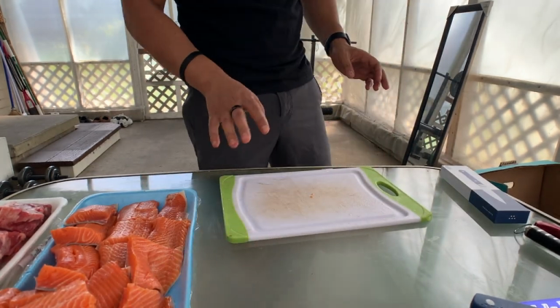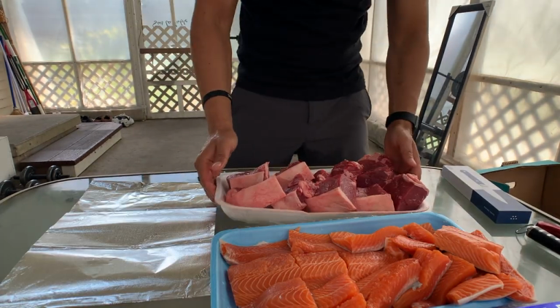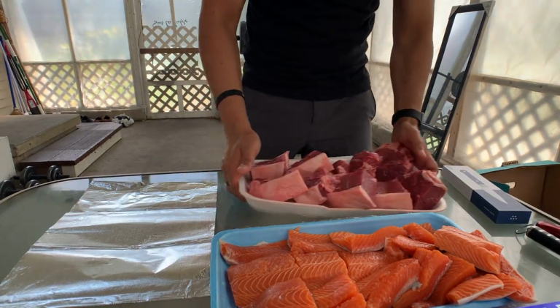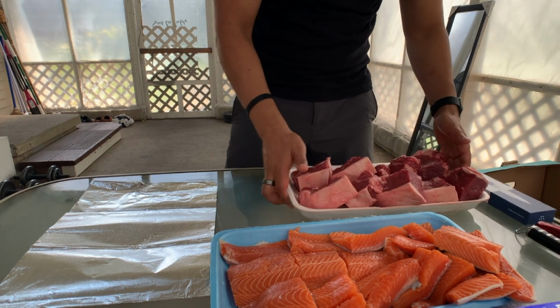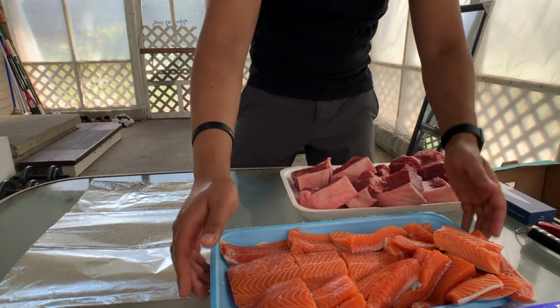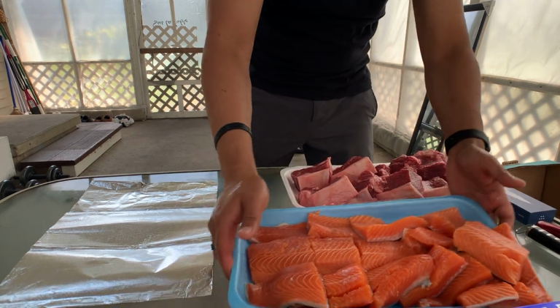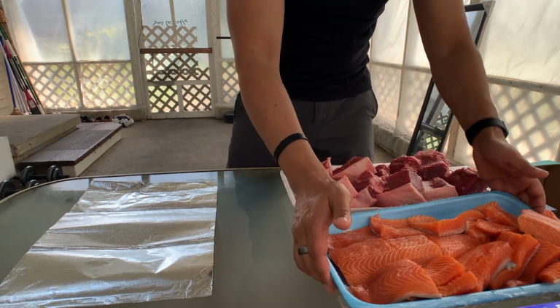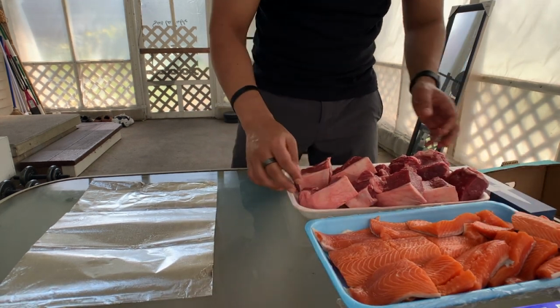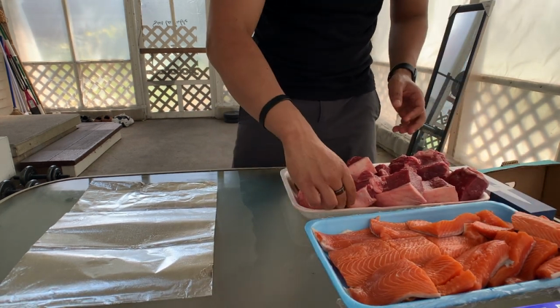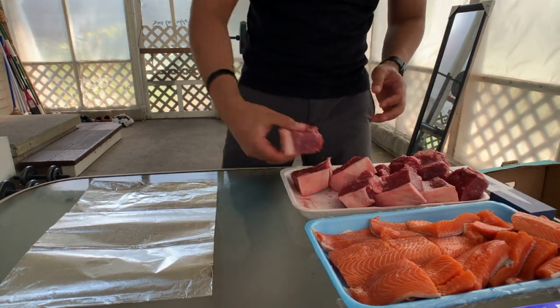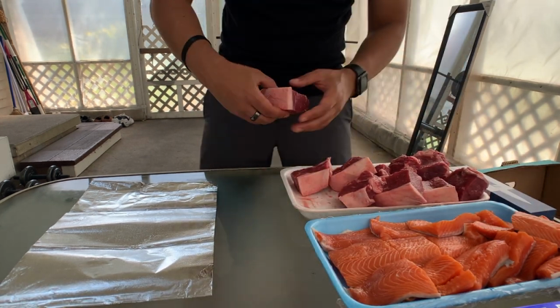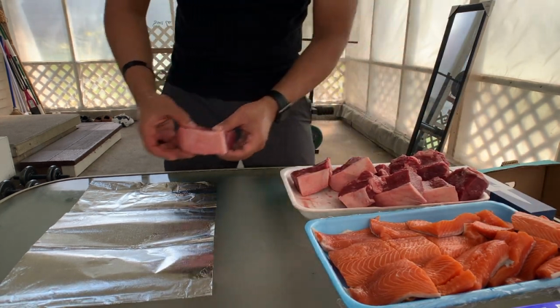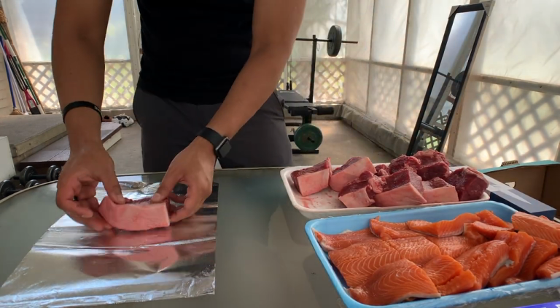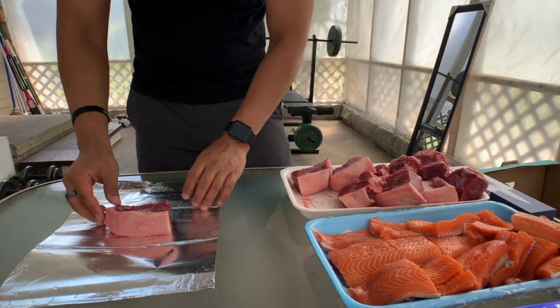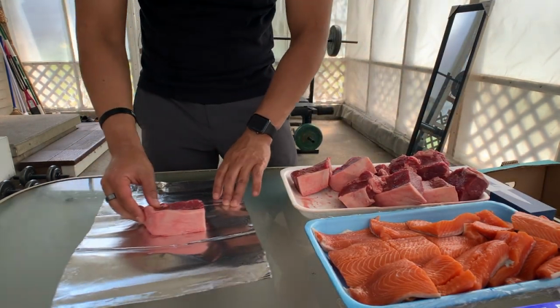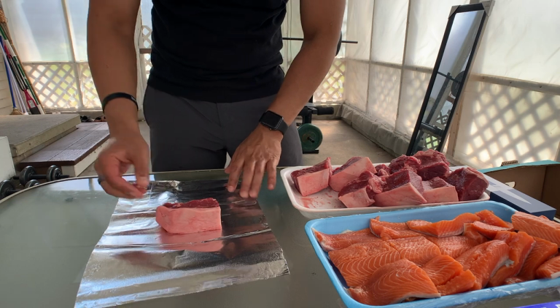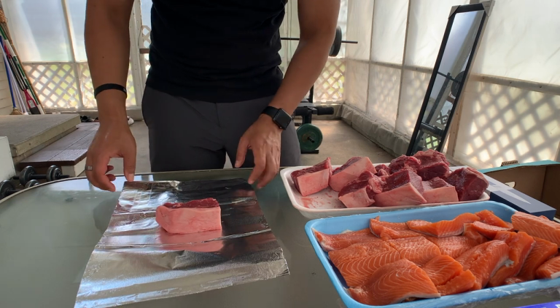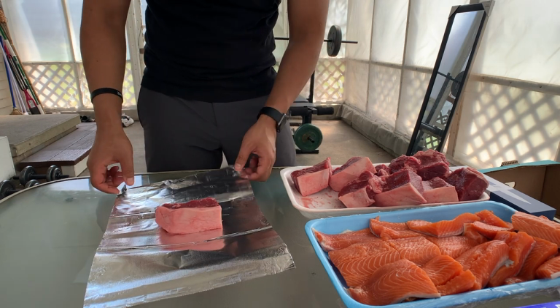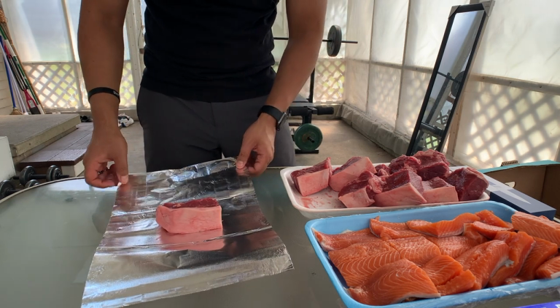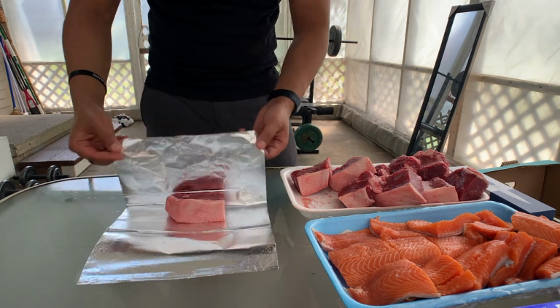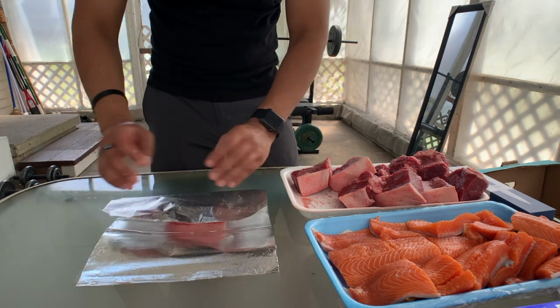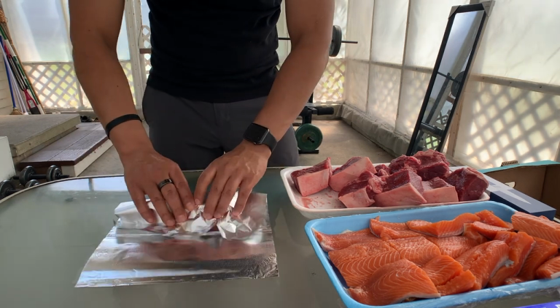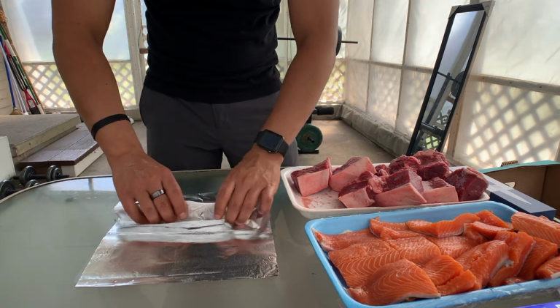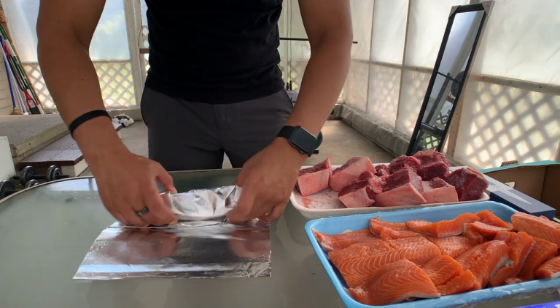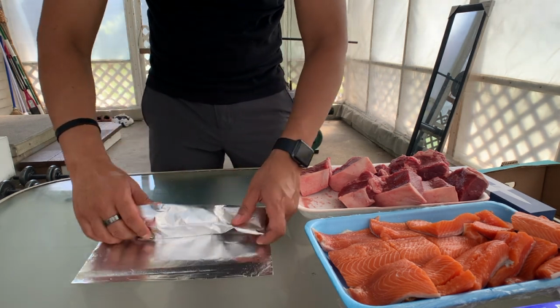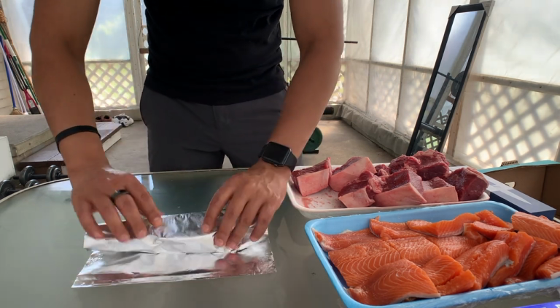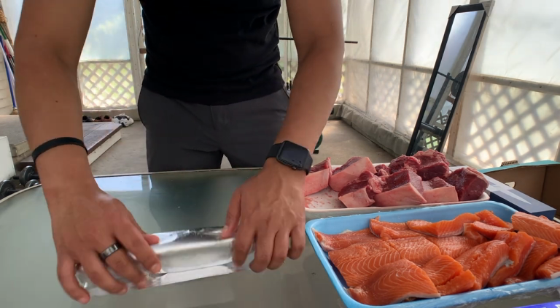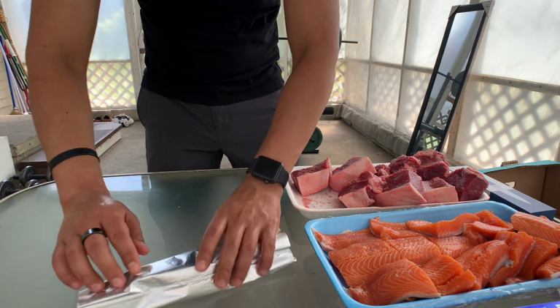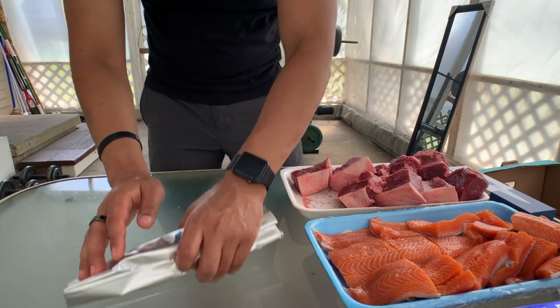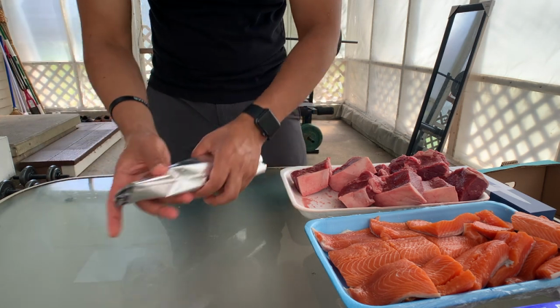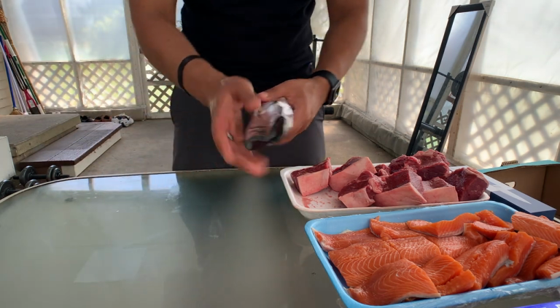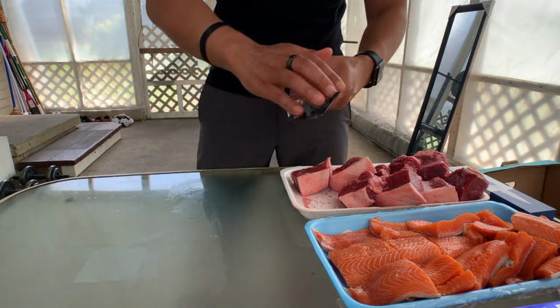So for each of these meats, I would just put it in here — do a single one and wrap it like this.